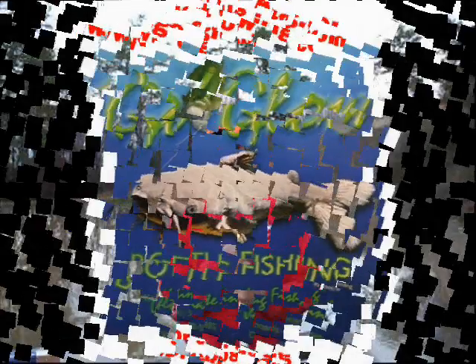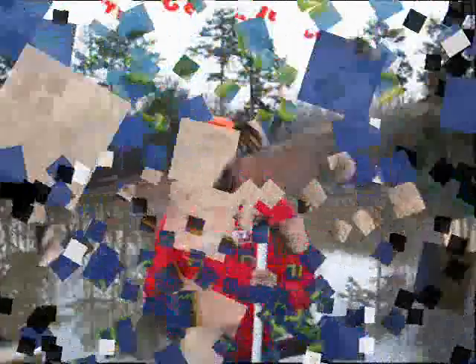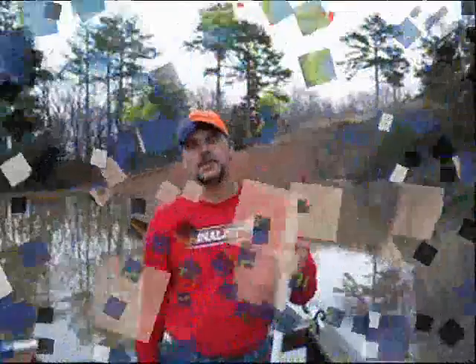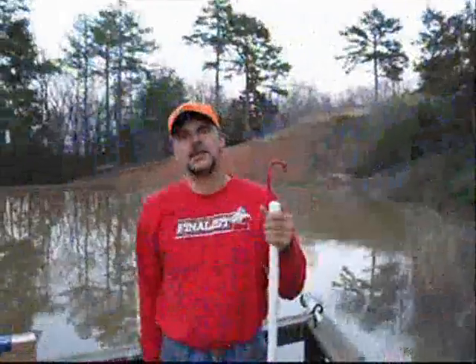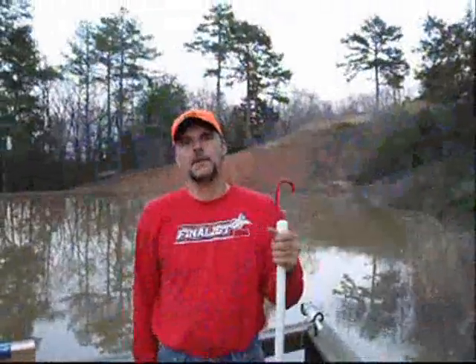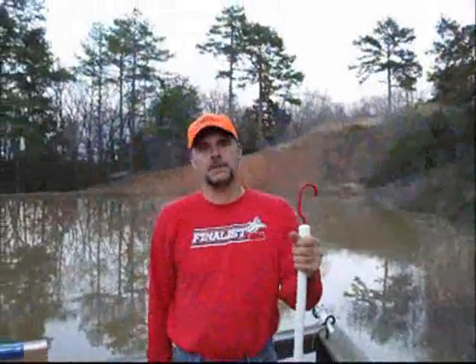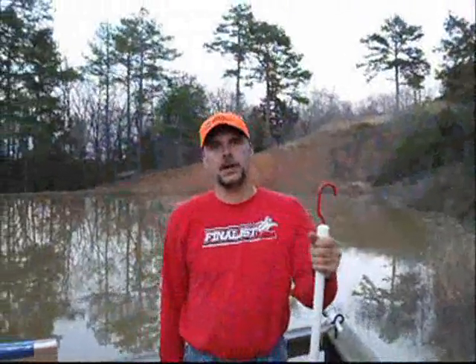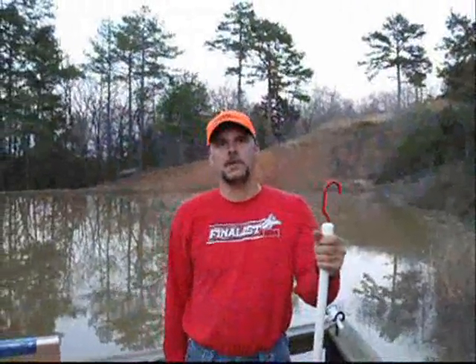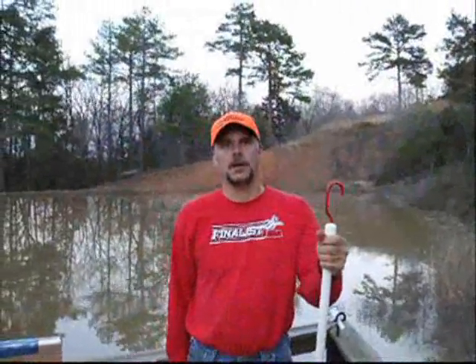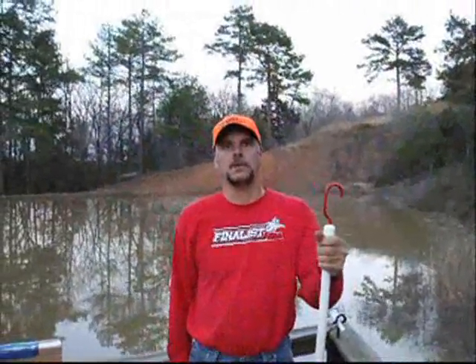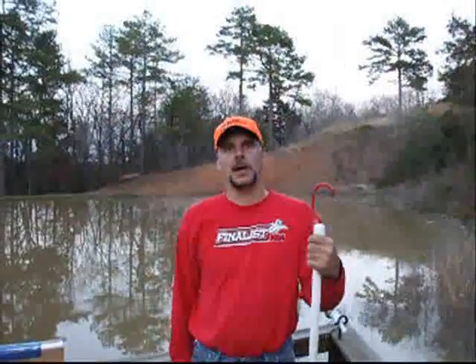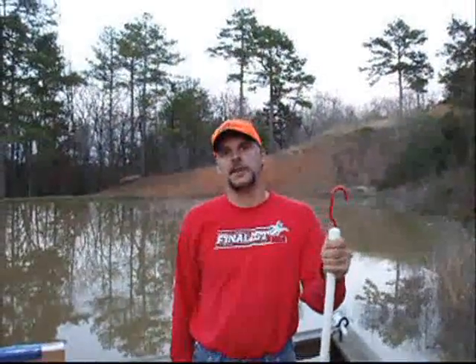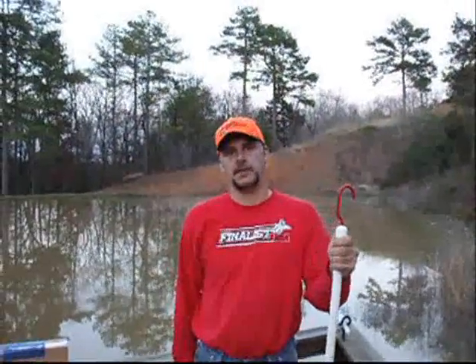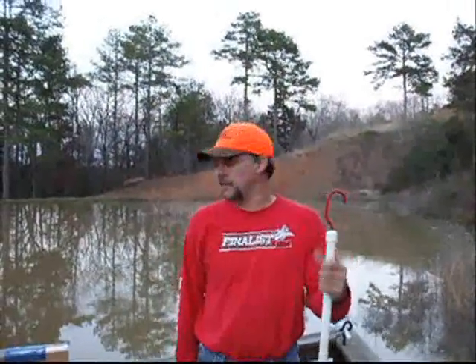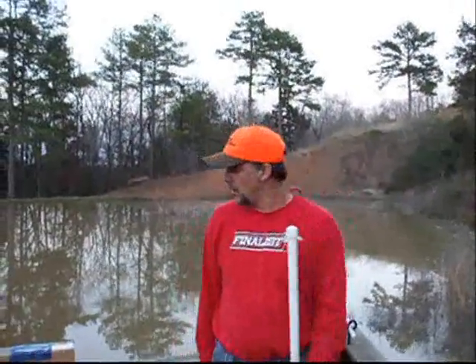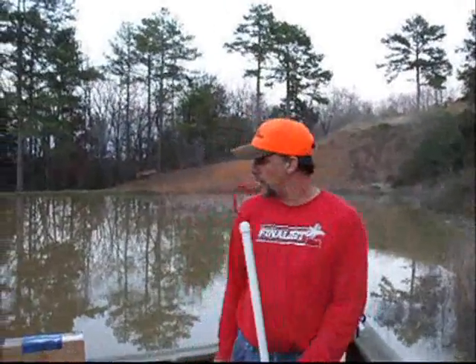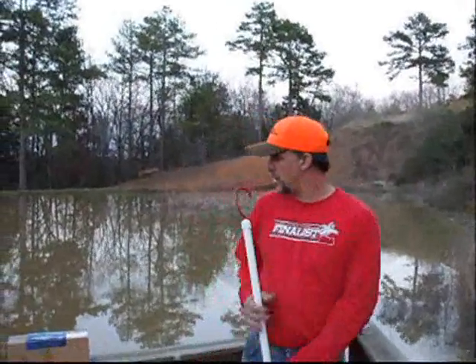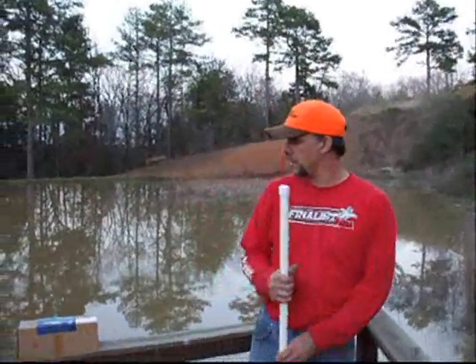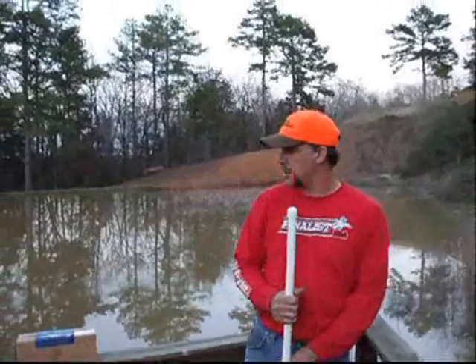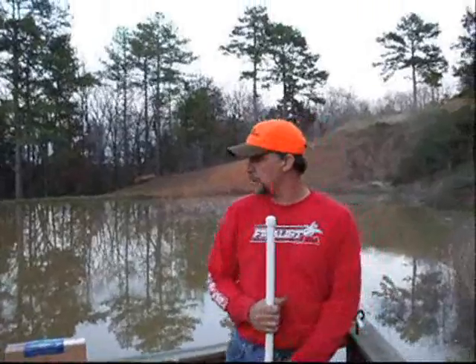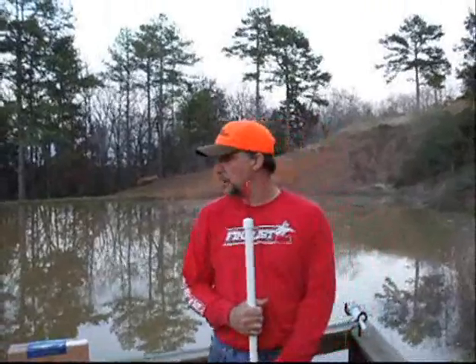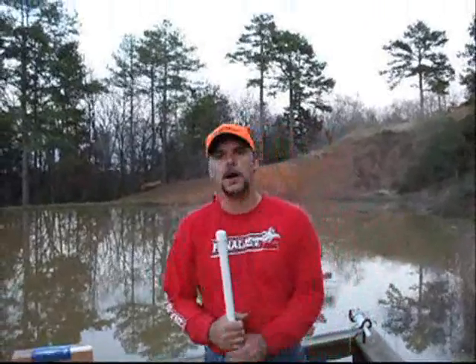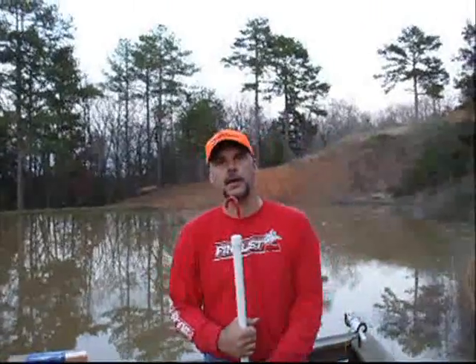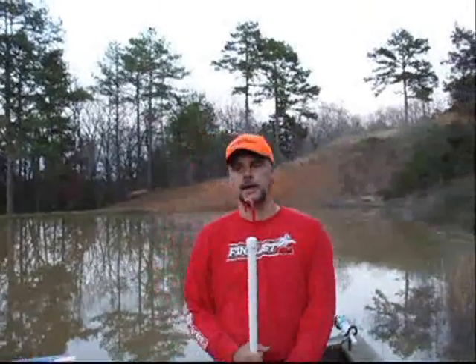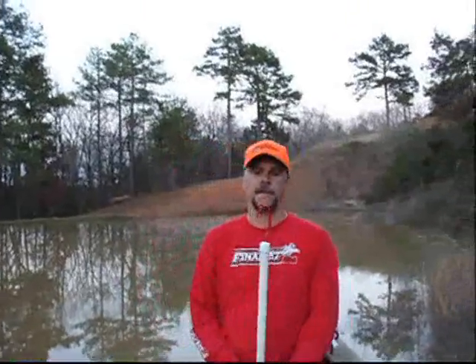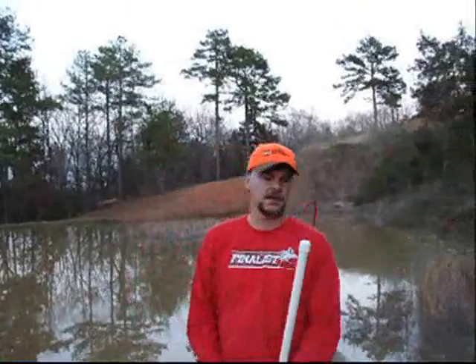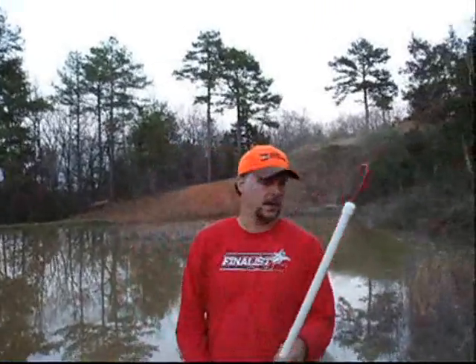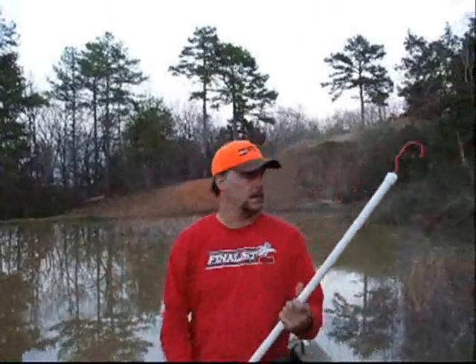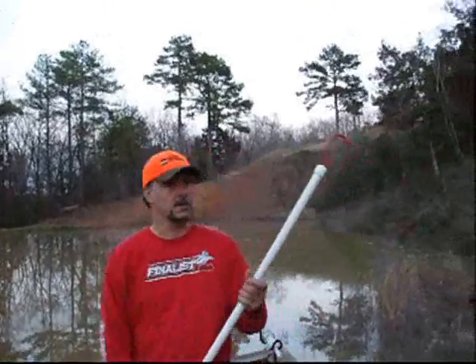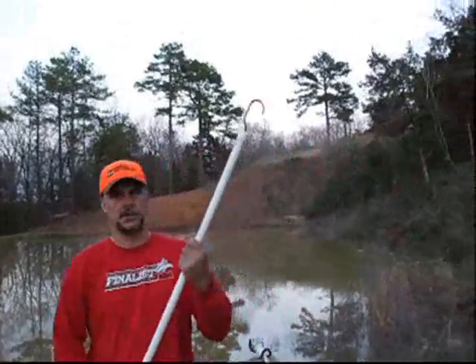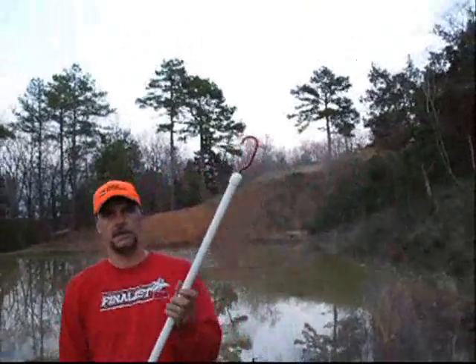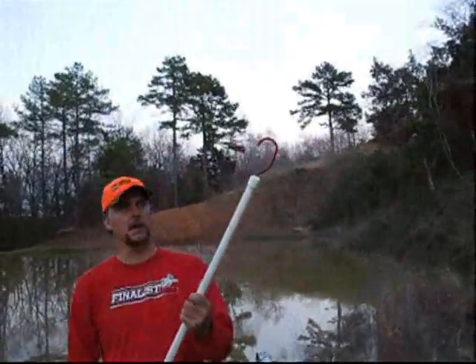Hello, this is Tim Moyes with Go Glow Bottle Fishing. Today we're going to talk about our product line. First of all is the Retriever Pole.